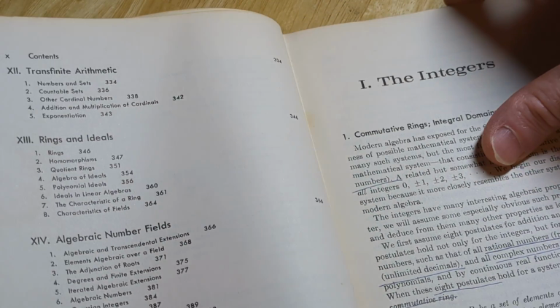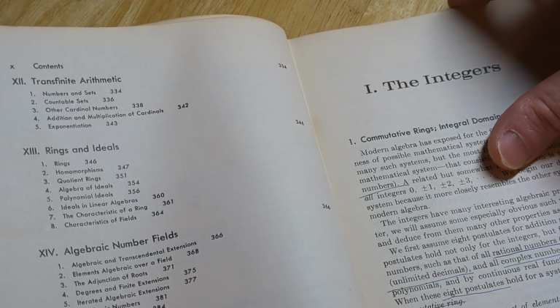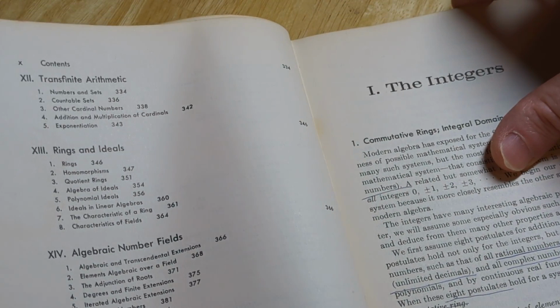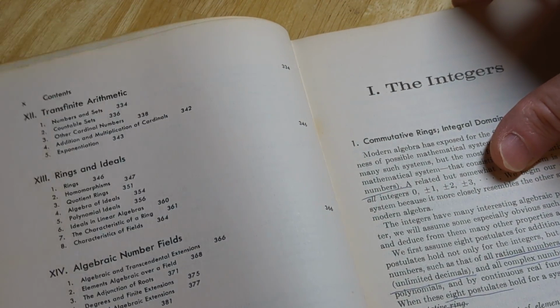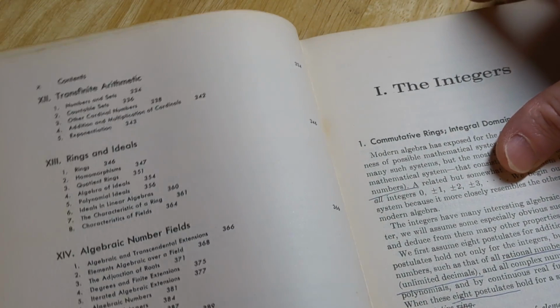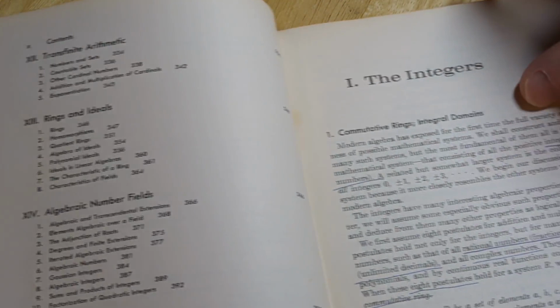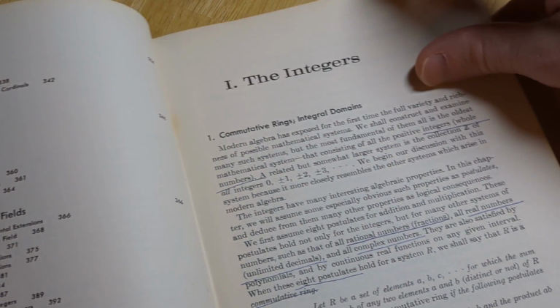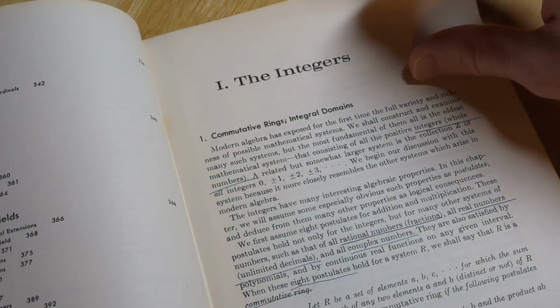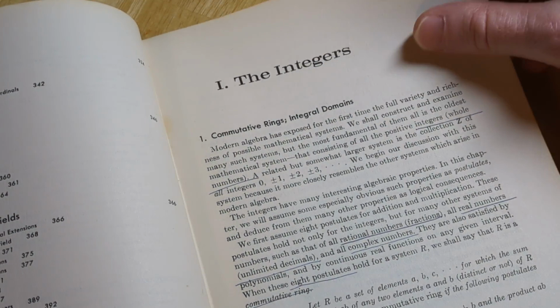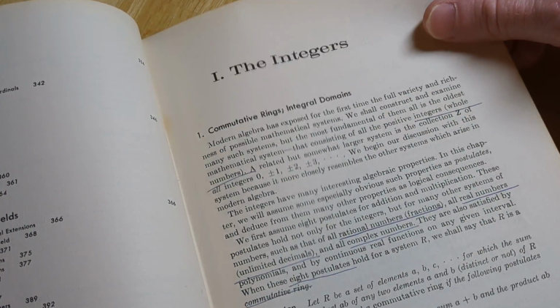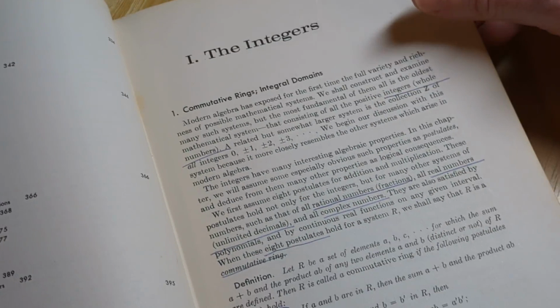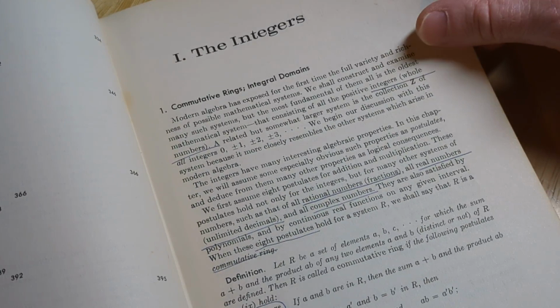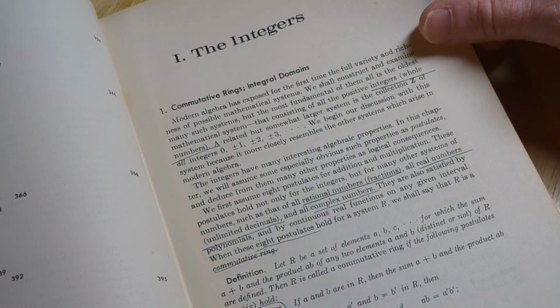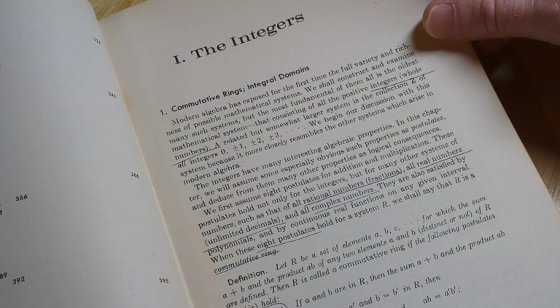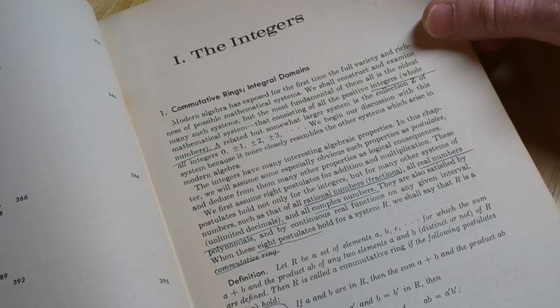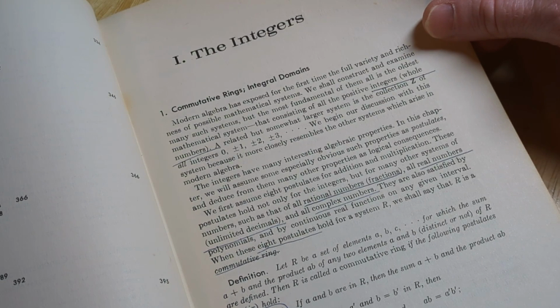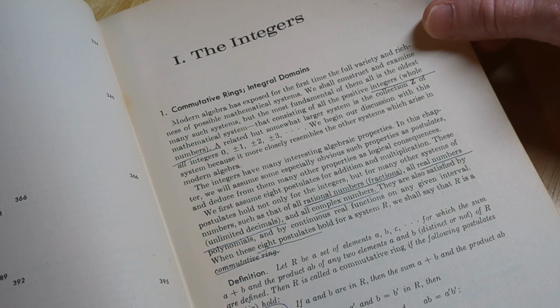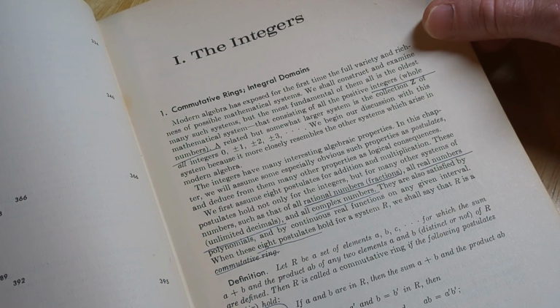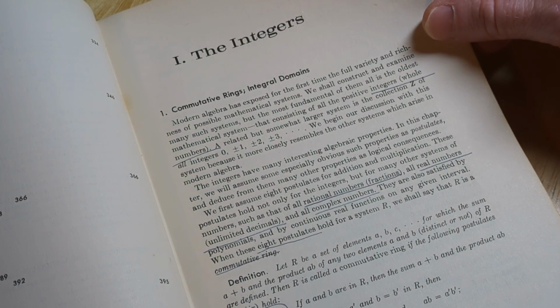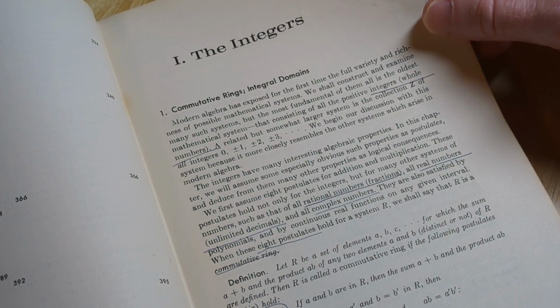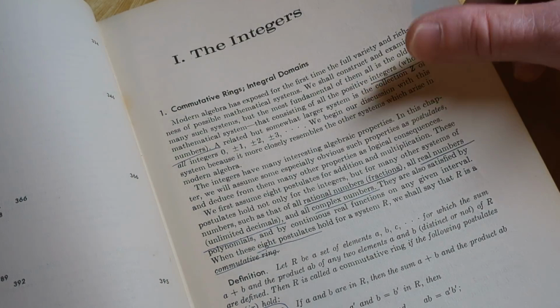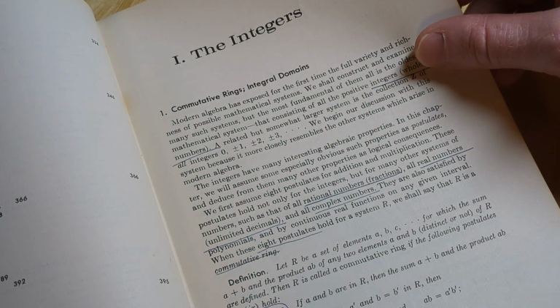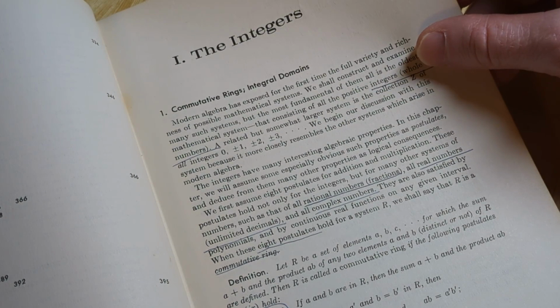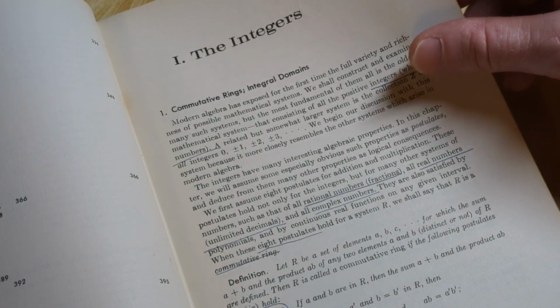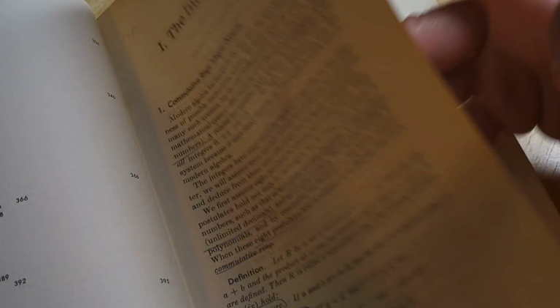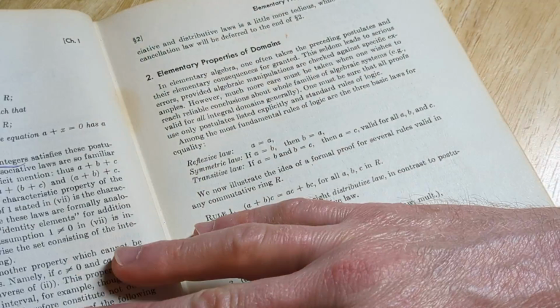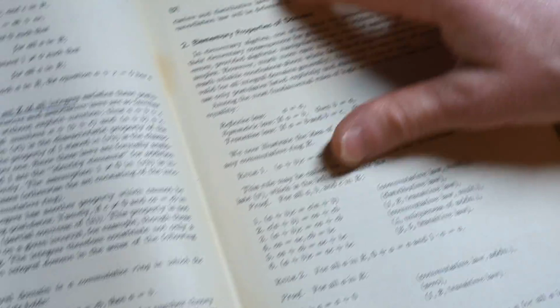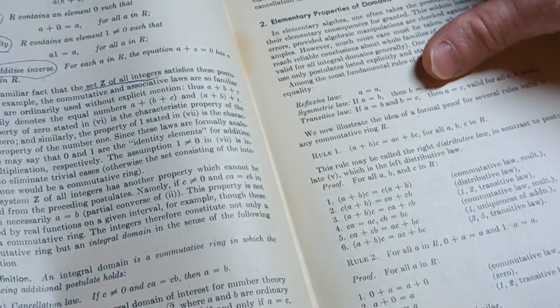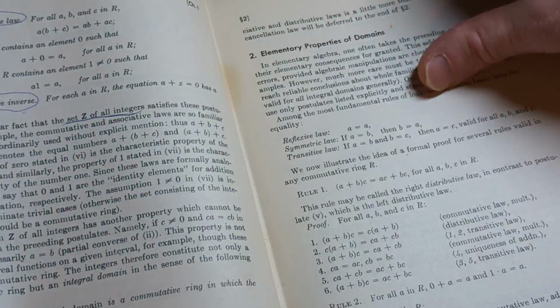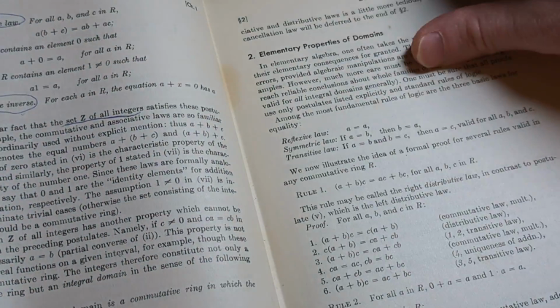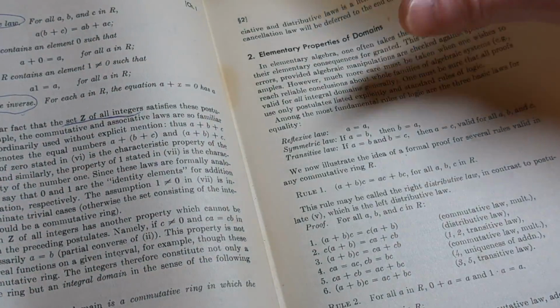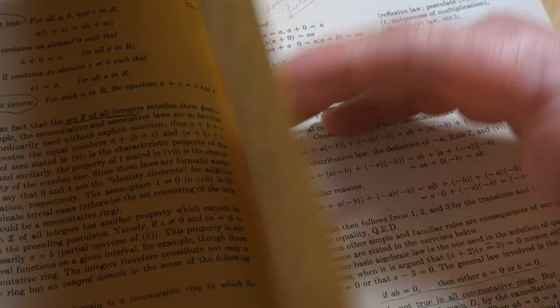It's got lattice theory, rings and ideals. So it starts with commutative rings, integral domains. Yeah, it's a nice book.